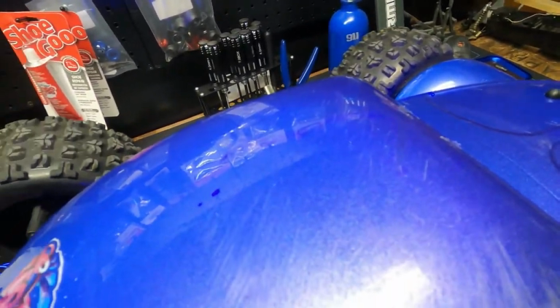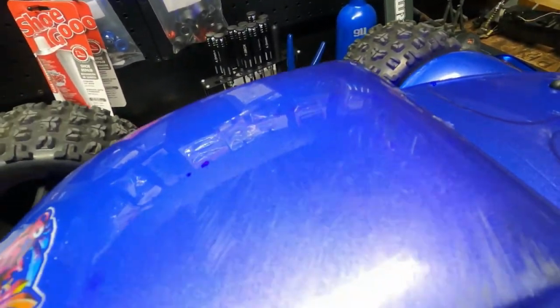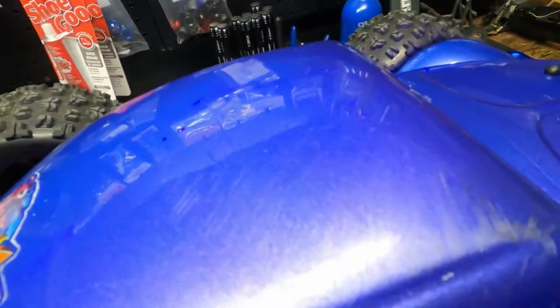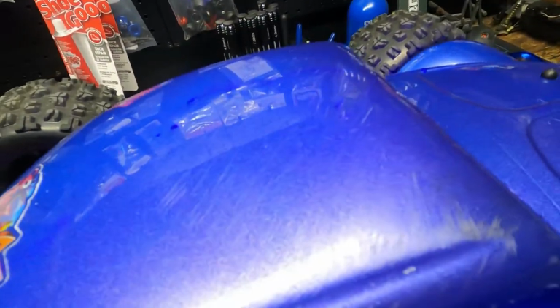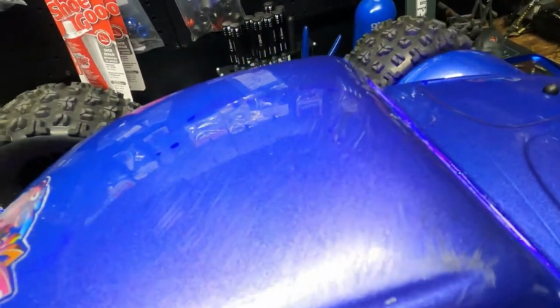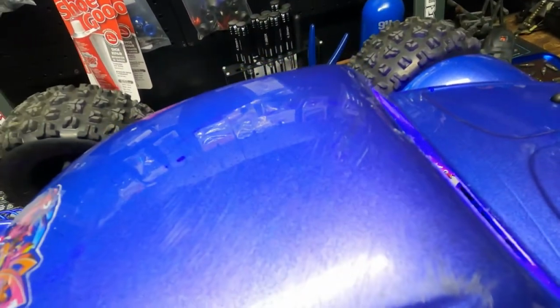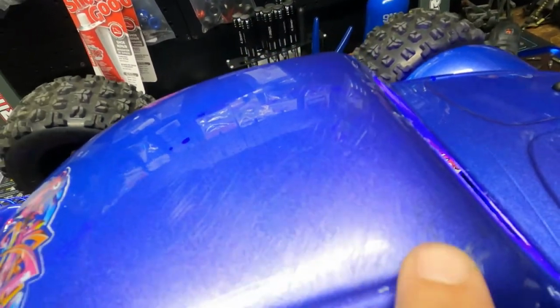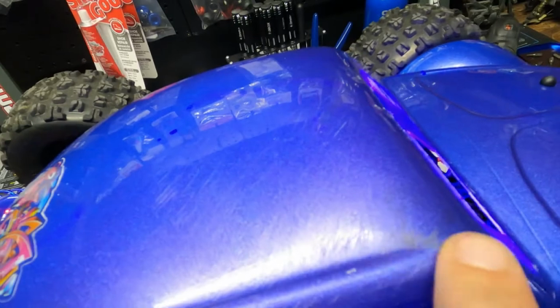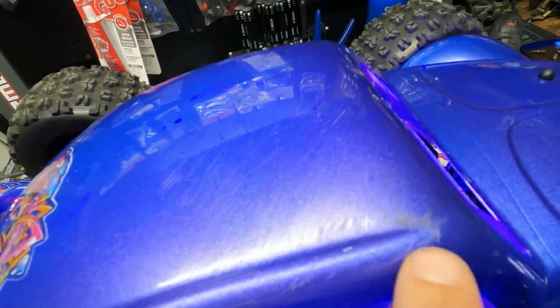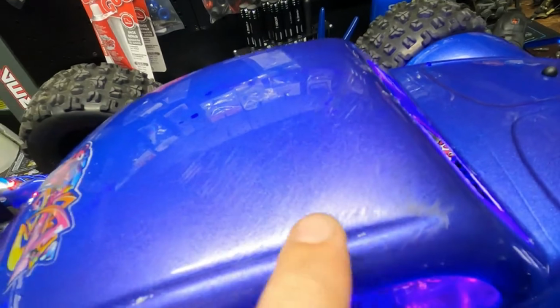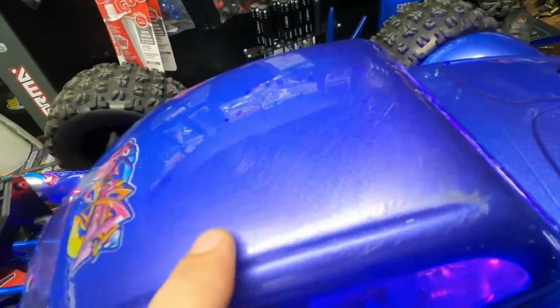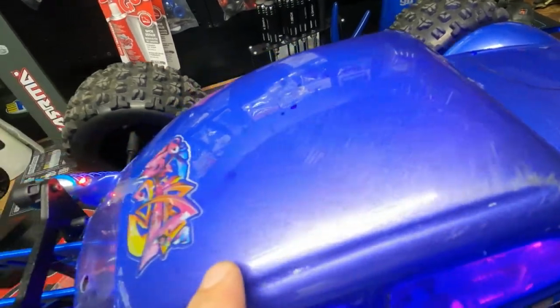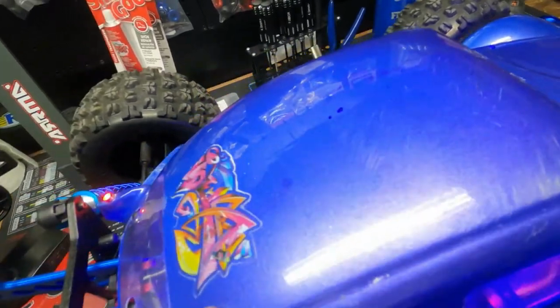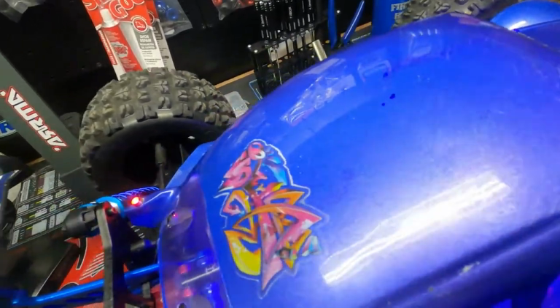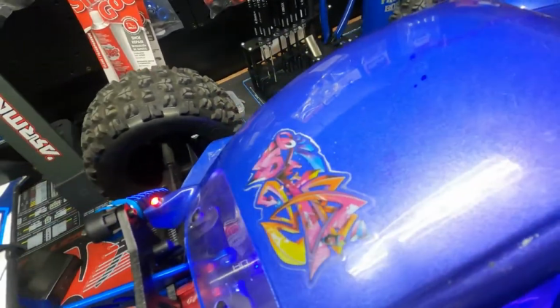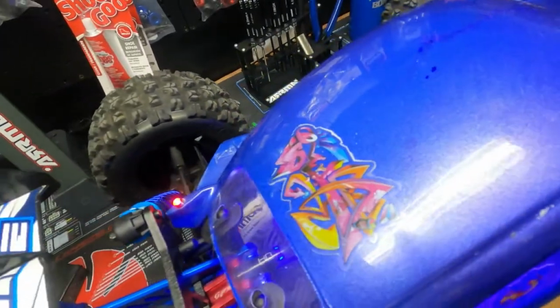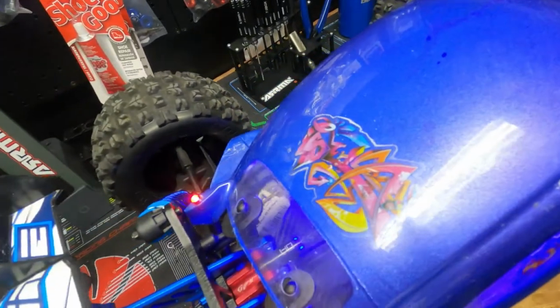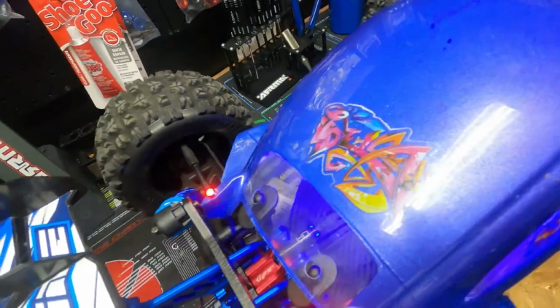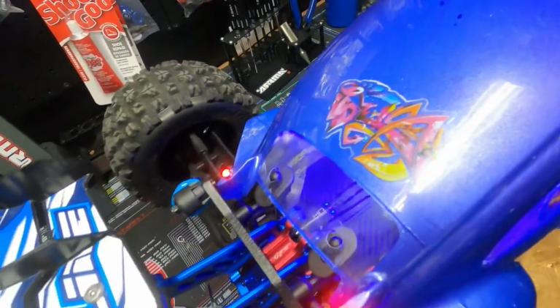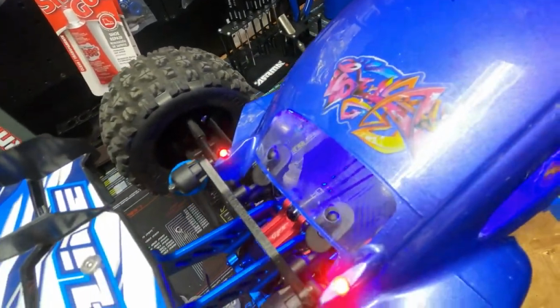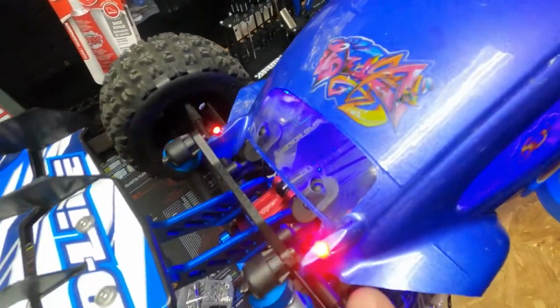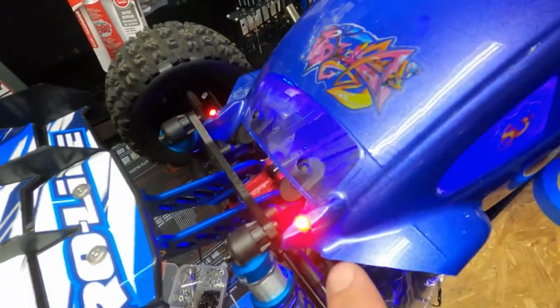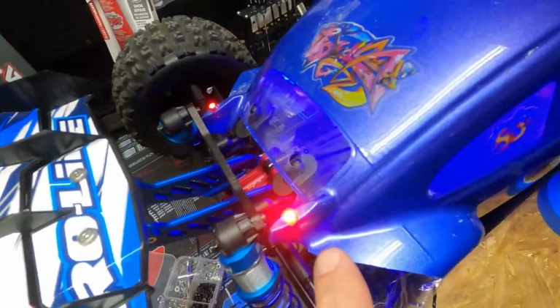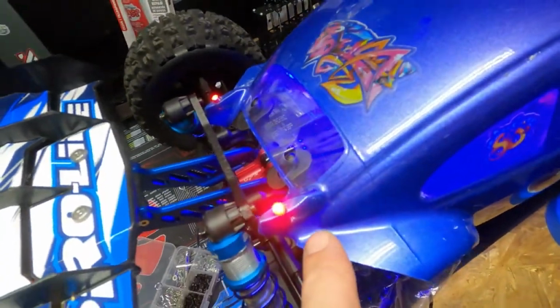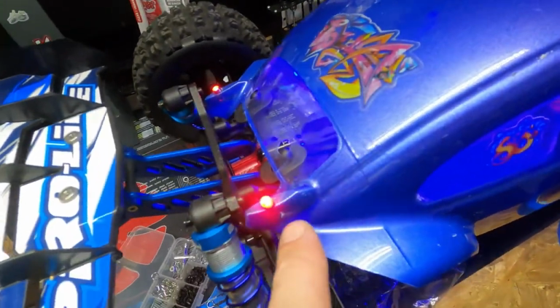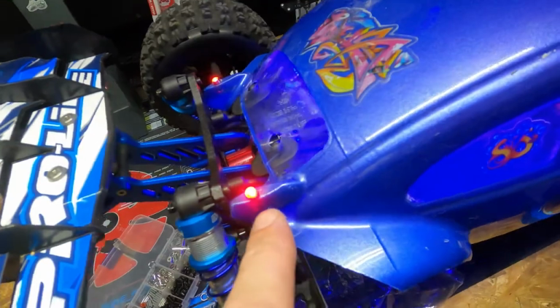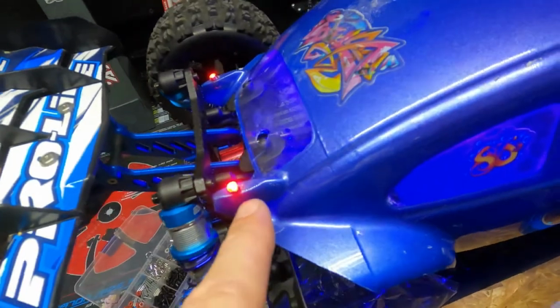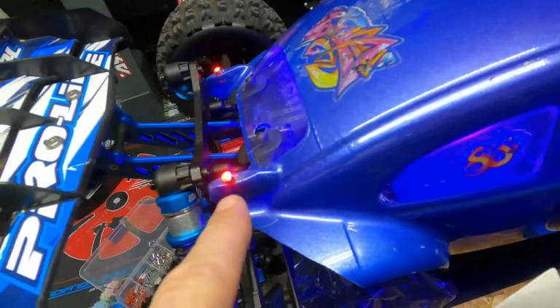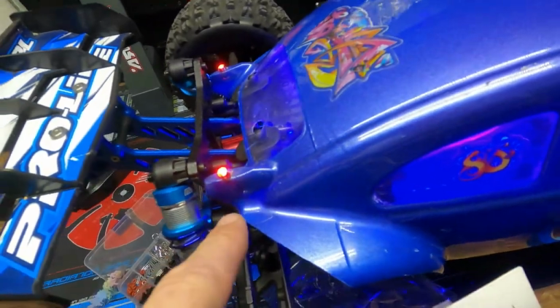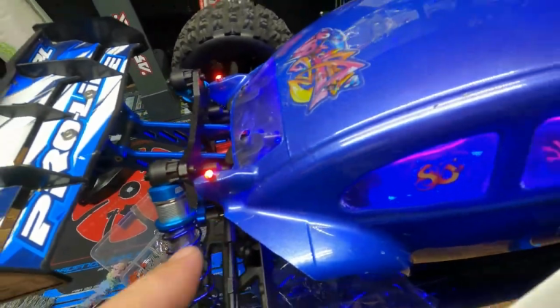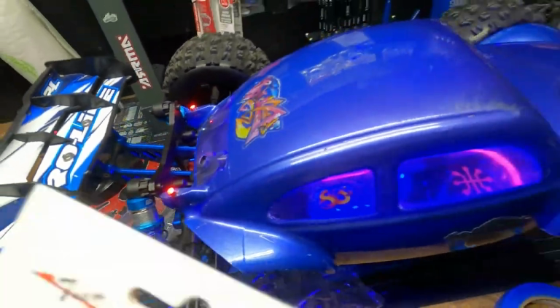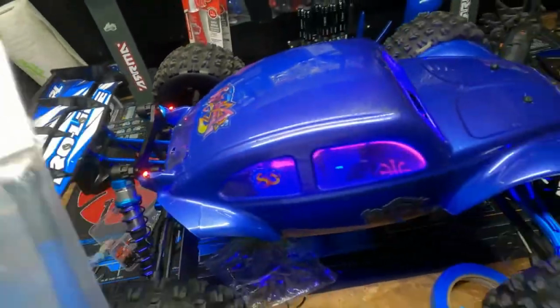And then I flipped it and scratched it all up — our graffiti. Like my taillights? Taillights look cool.